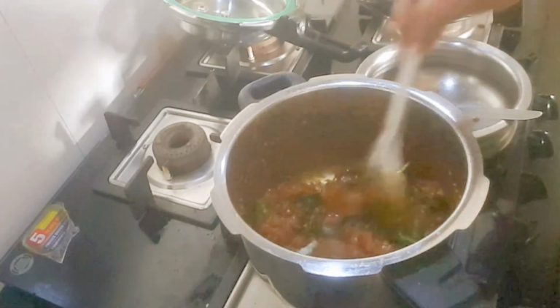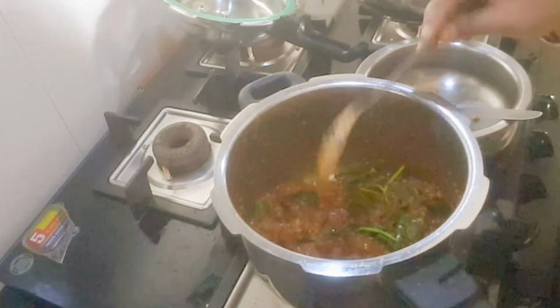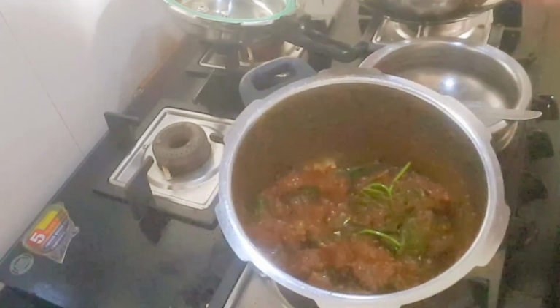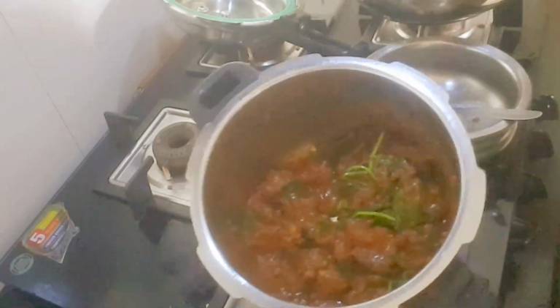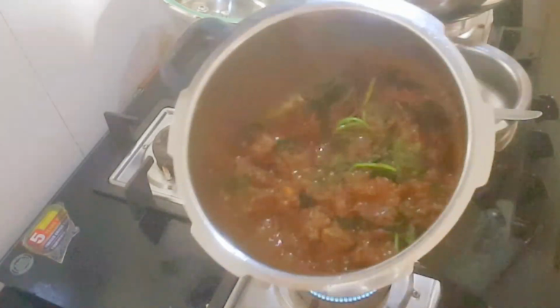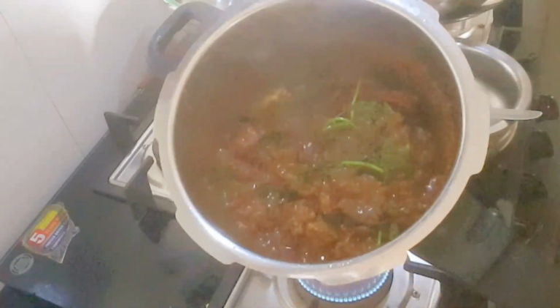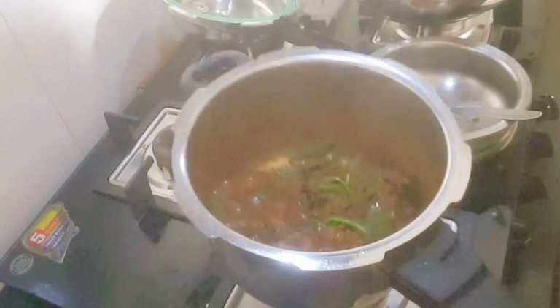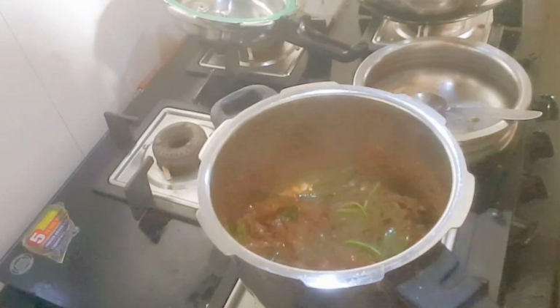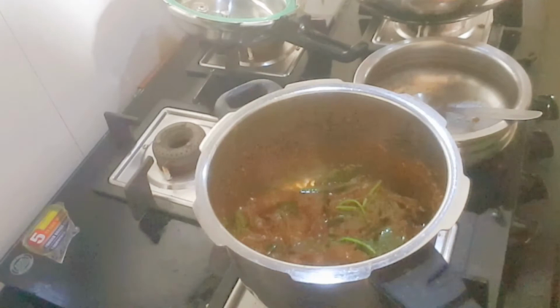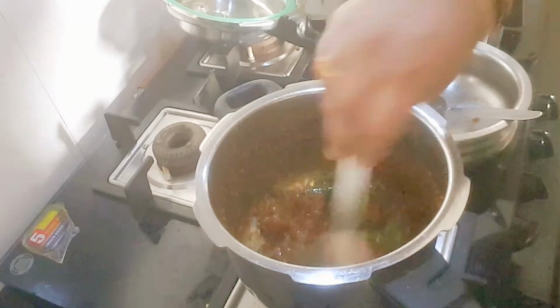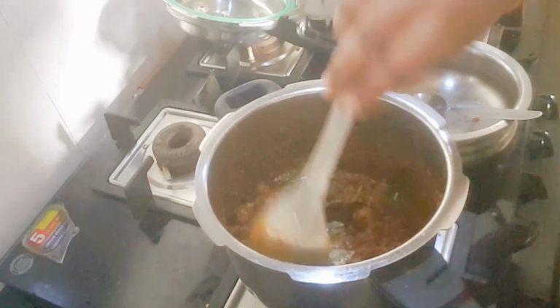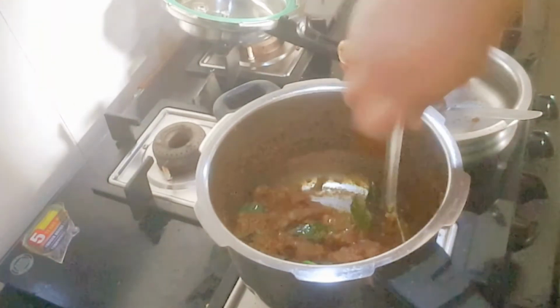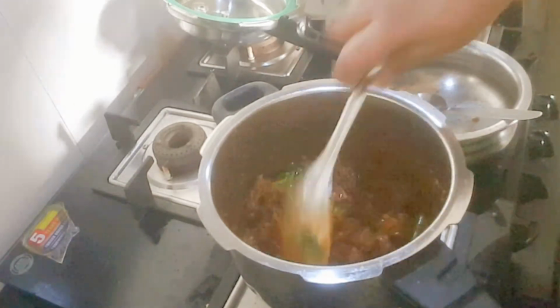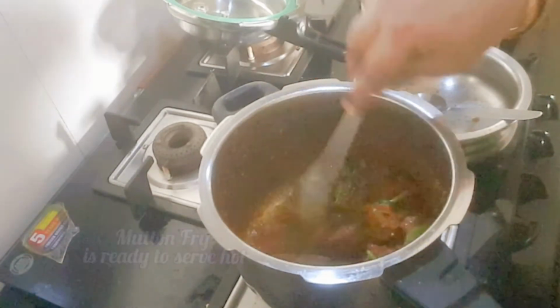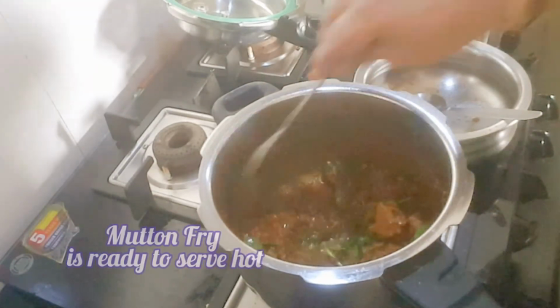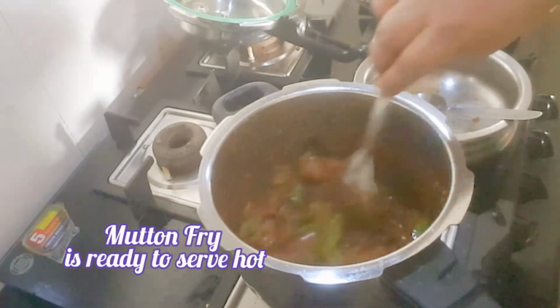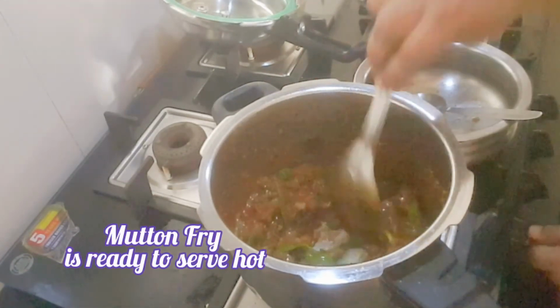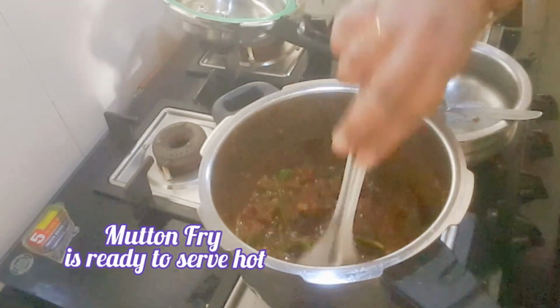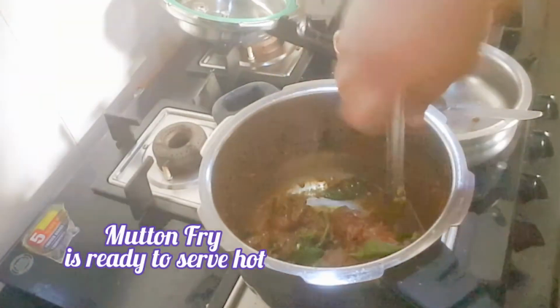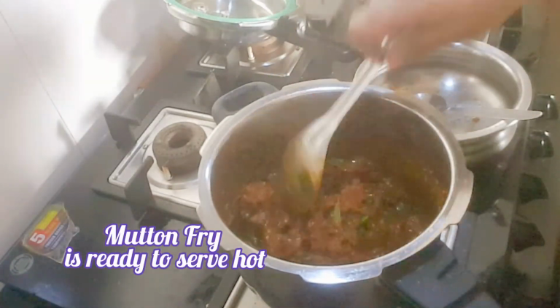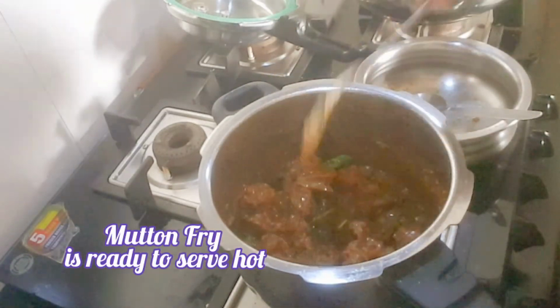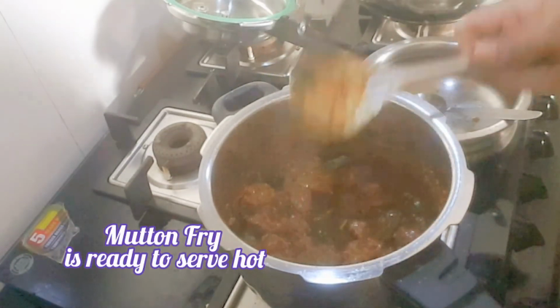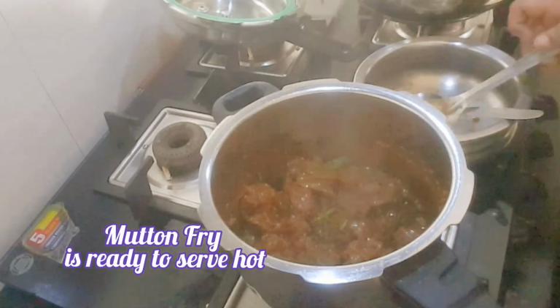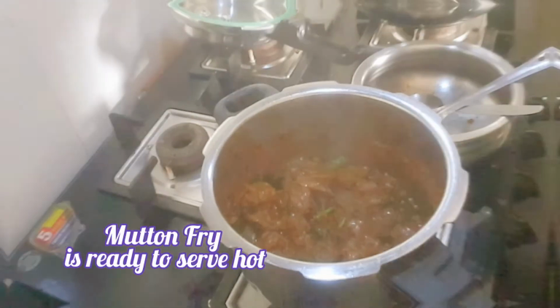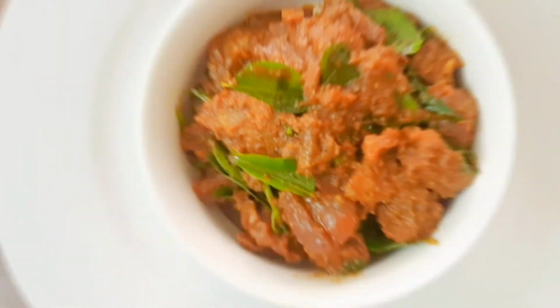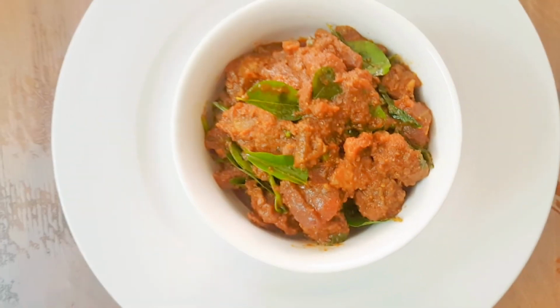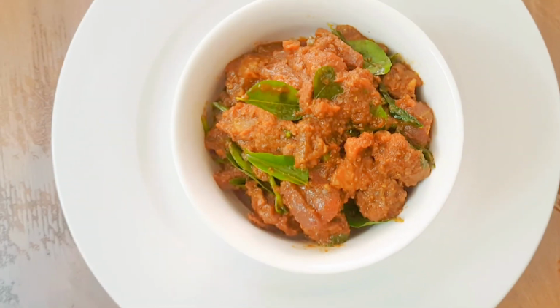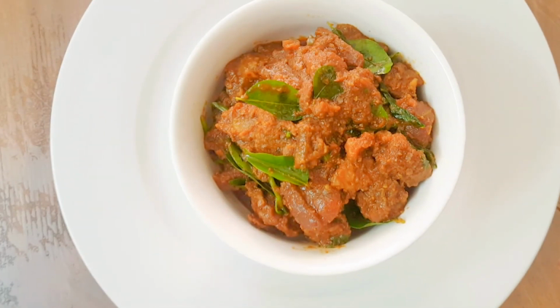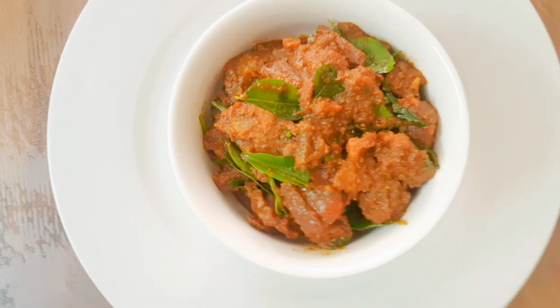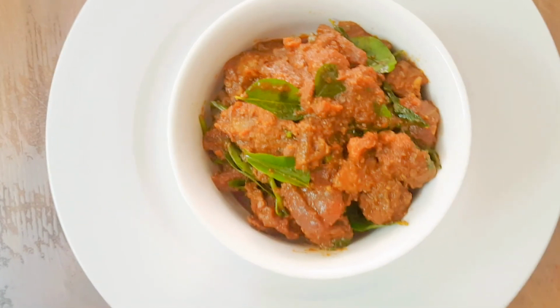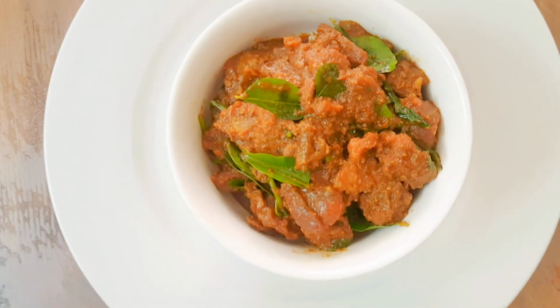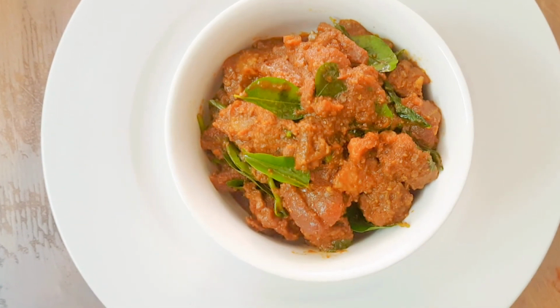Serve hot with rotis, chapatis, naan, or fulkas. You can also serve it with fried rice, or as a side dish with white rice and rasam.